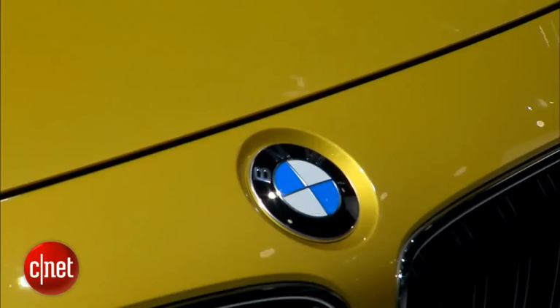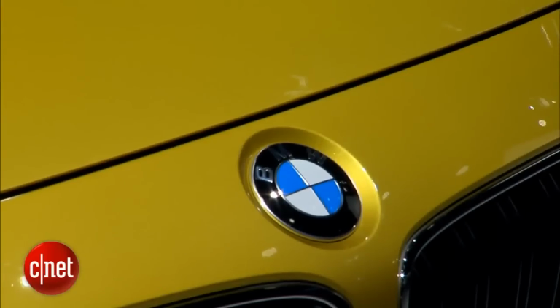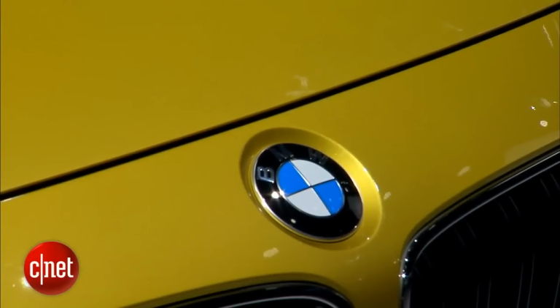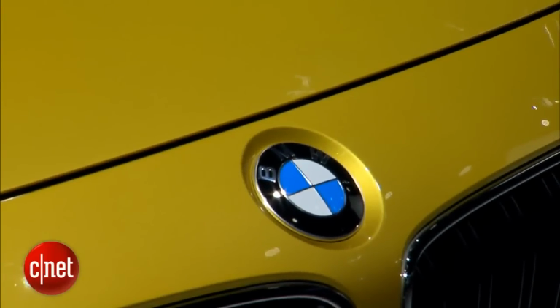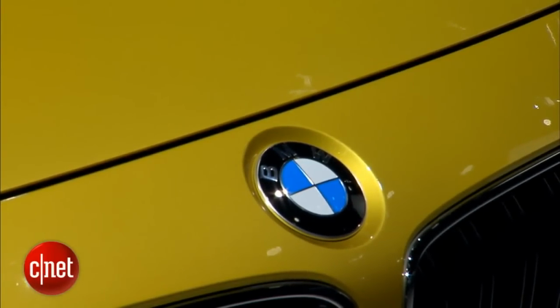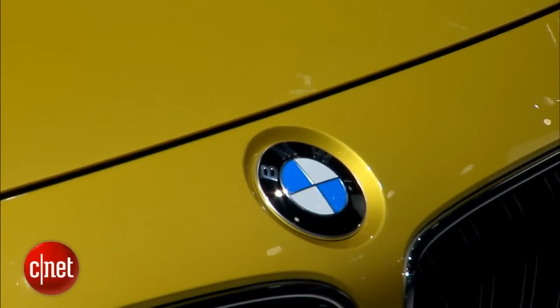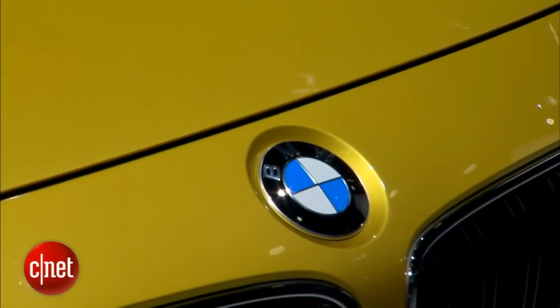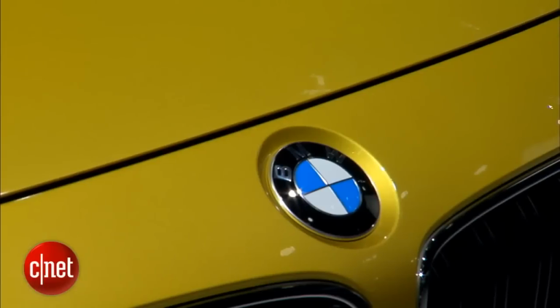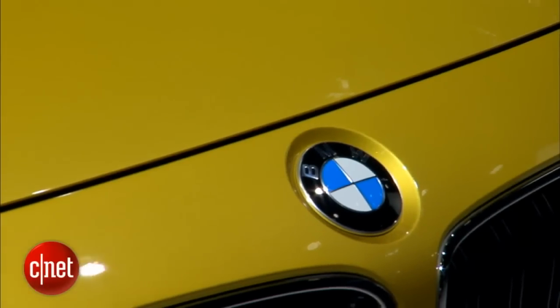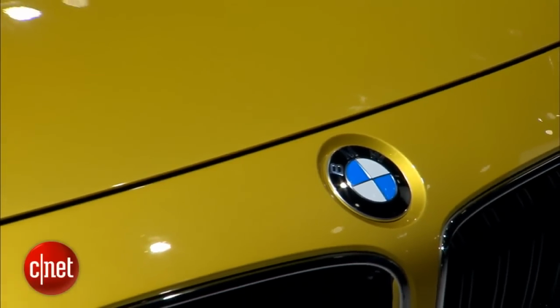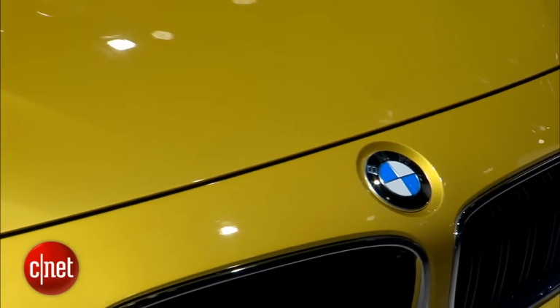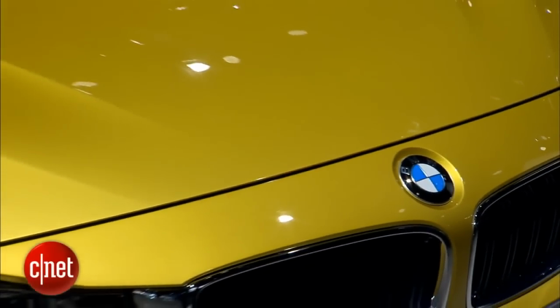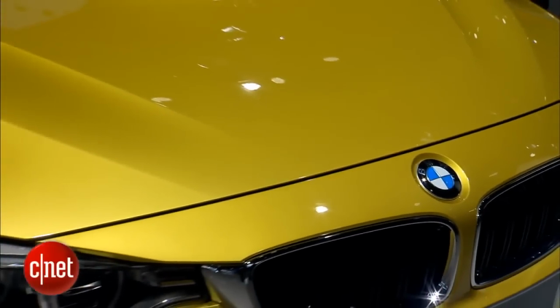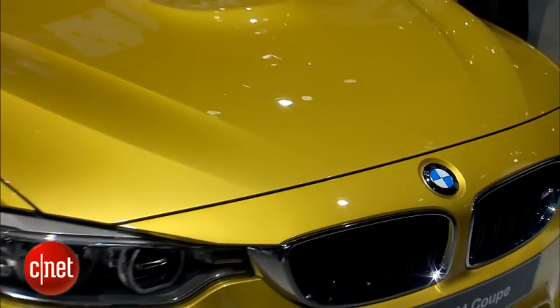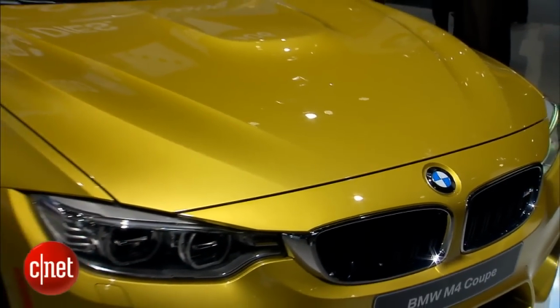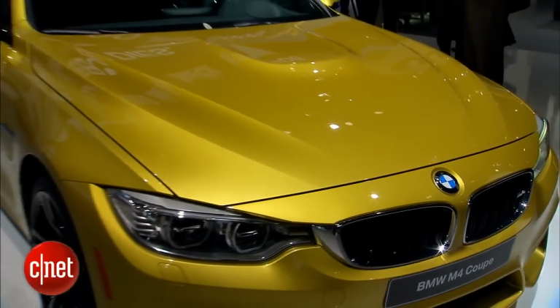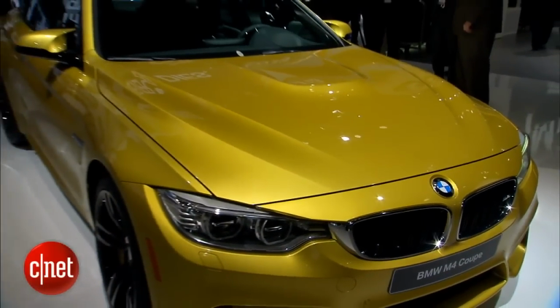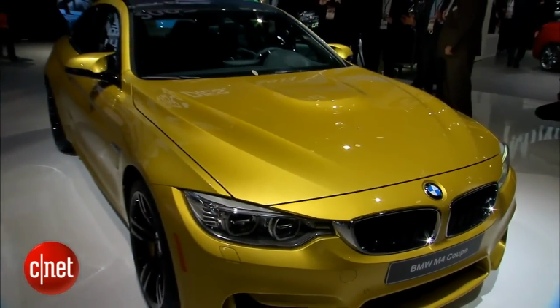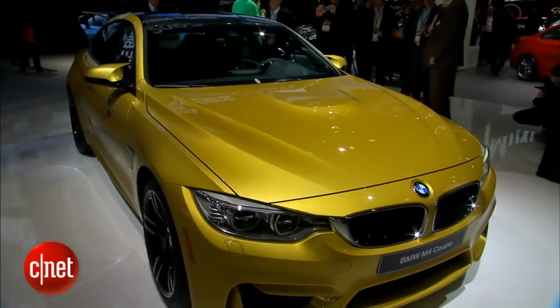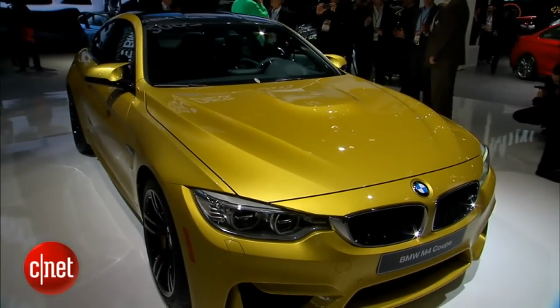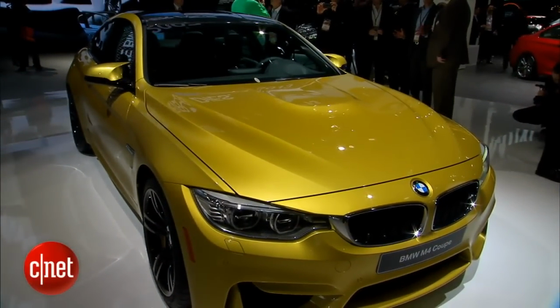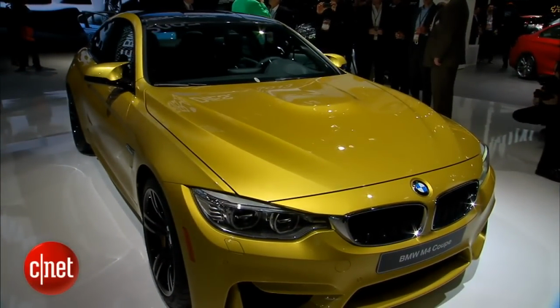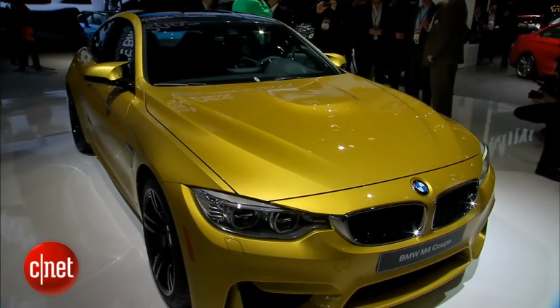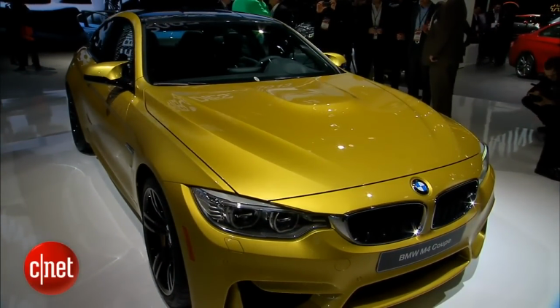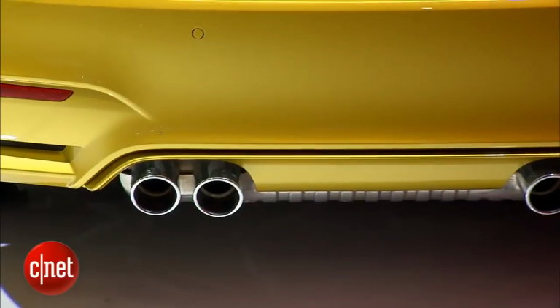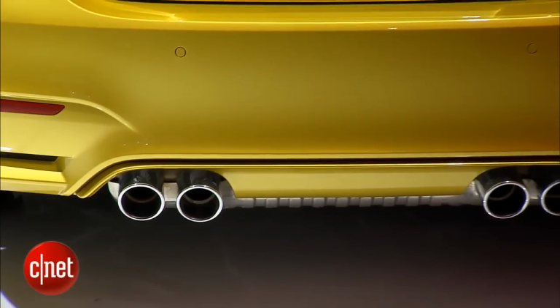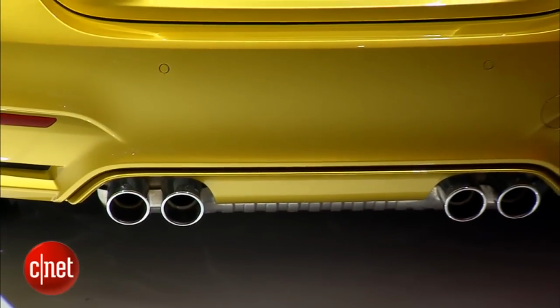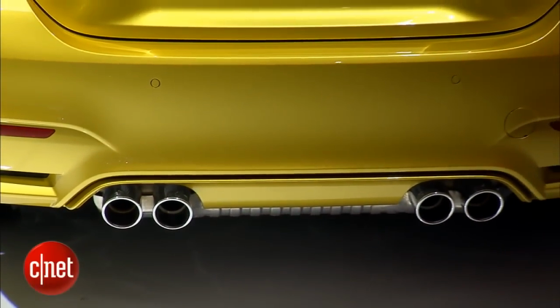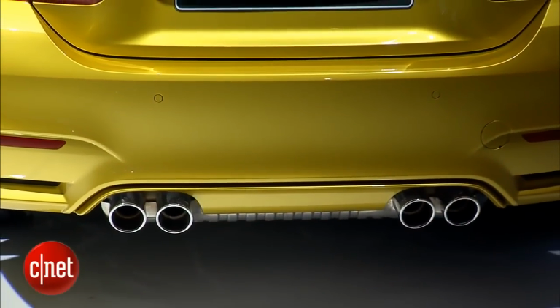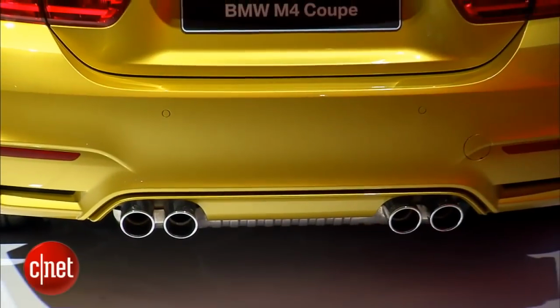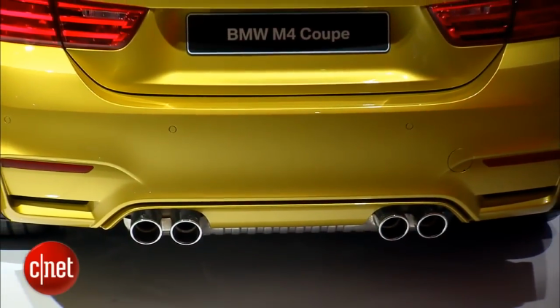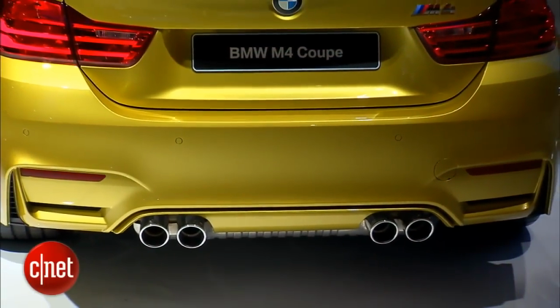Whether you get the M4 or the M3, both look like they'll be very good performance vehicles. I'm actually excited about BMW again after seeing these cars. I'm Wayne Cunningham, here at the 2014 Detroit Auto Show.